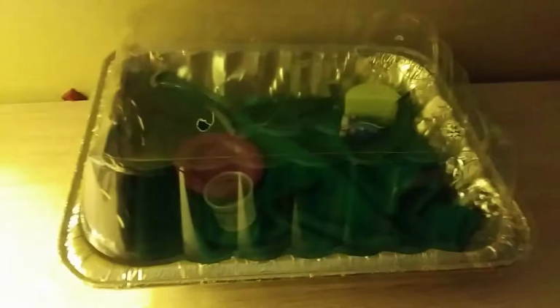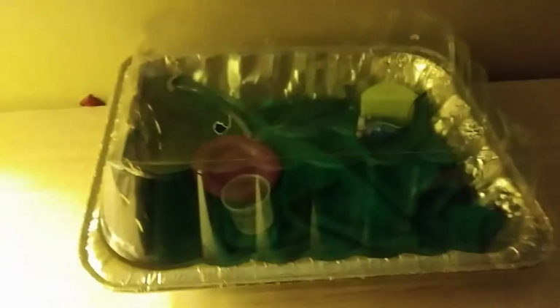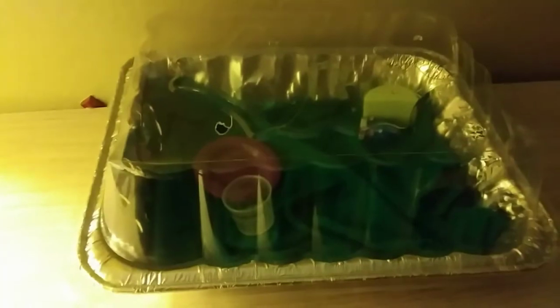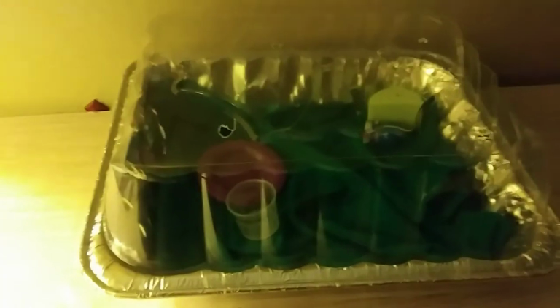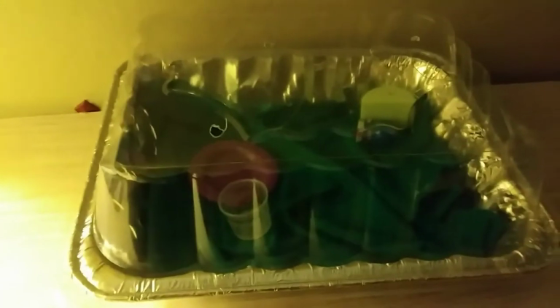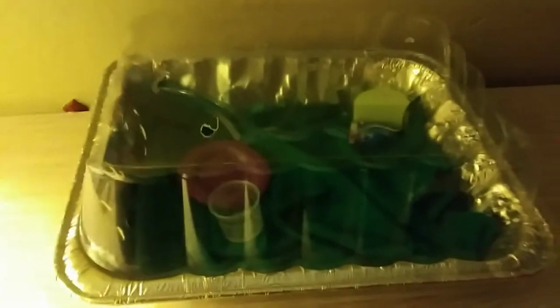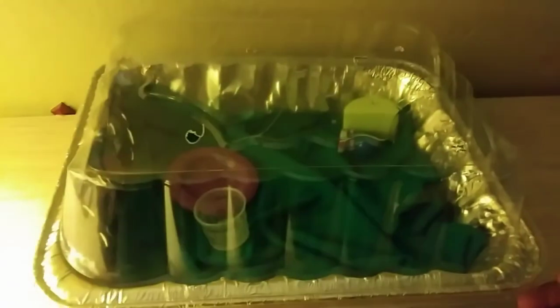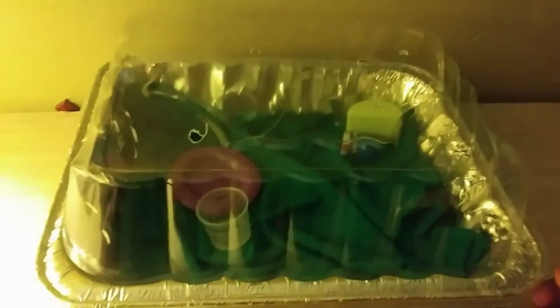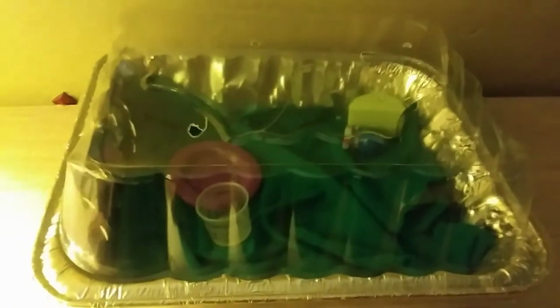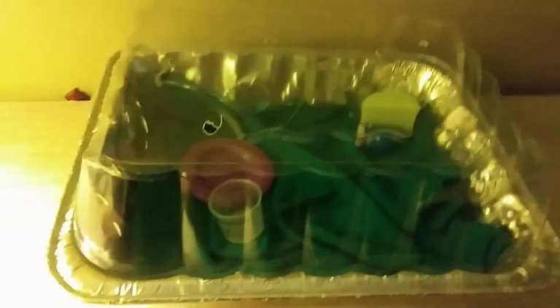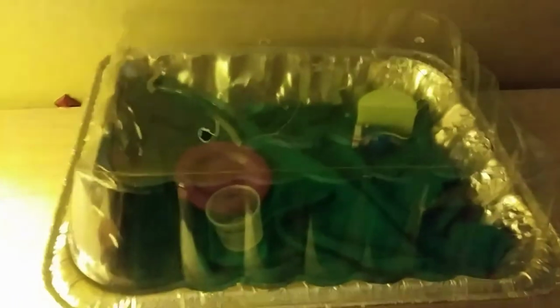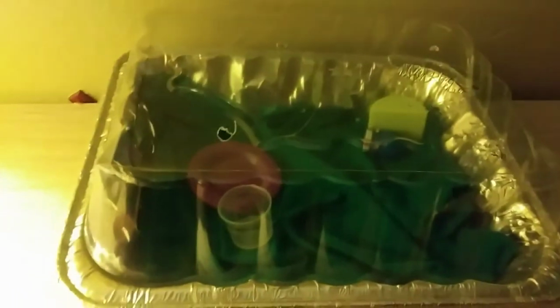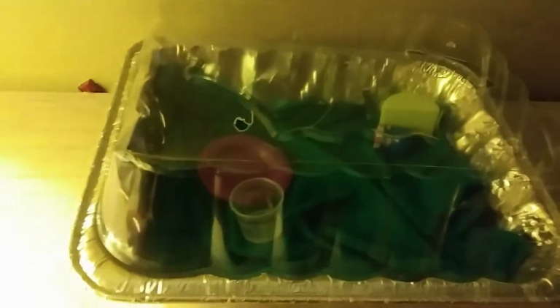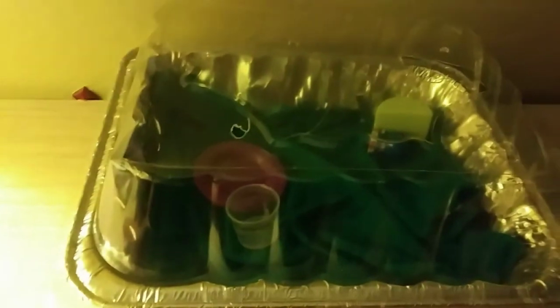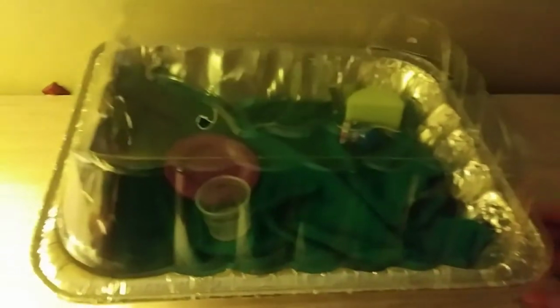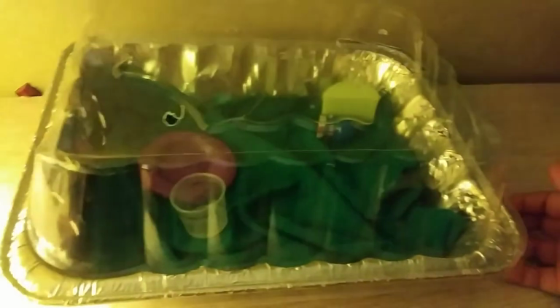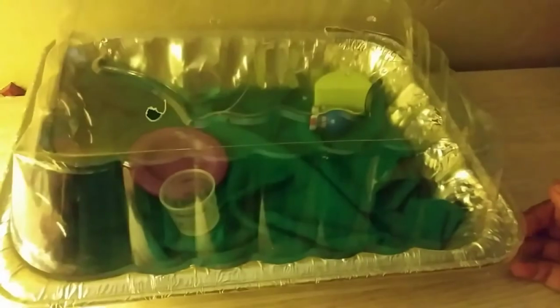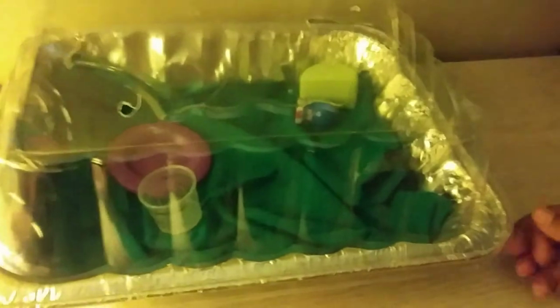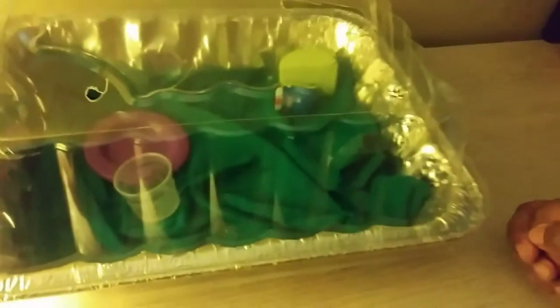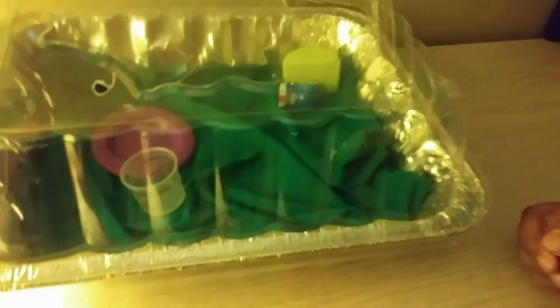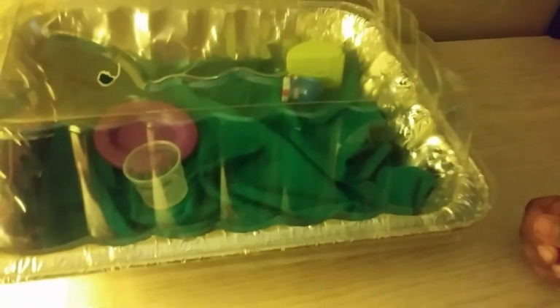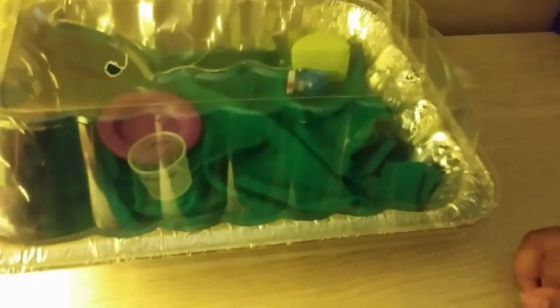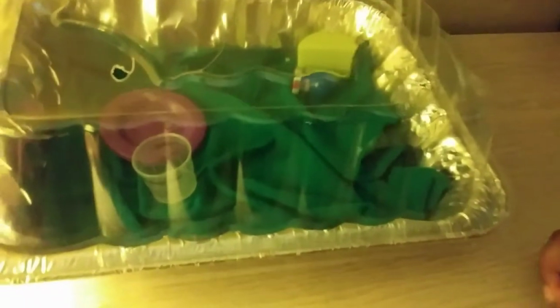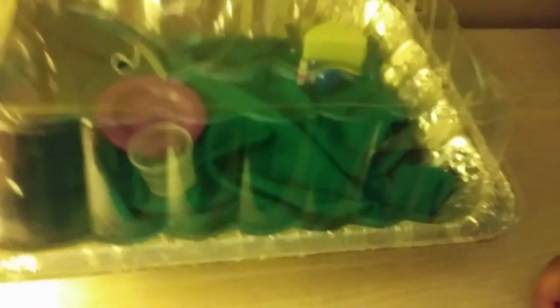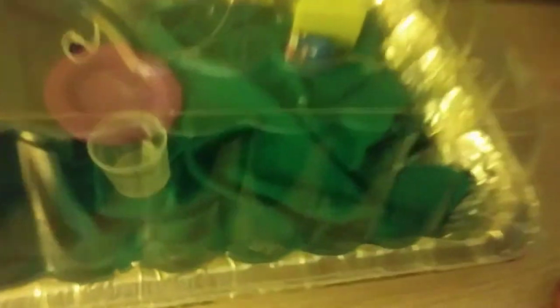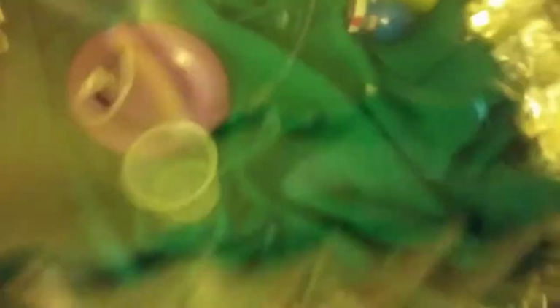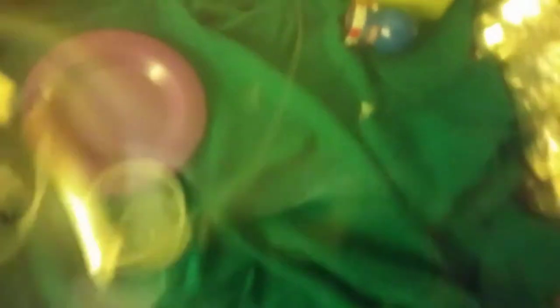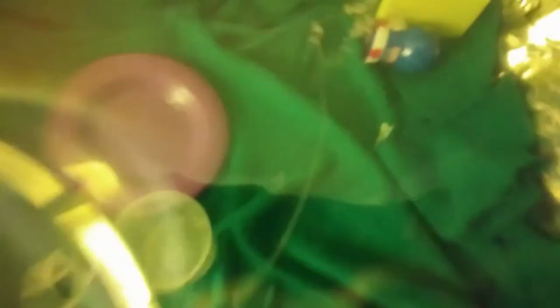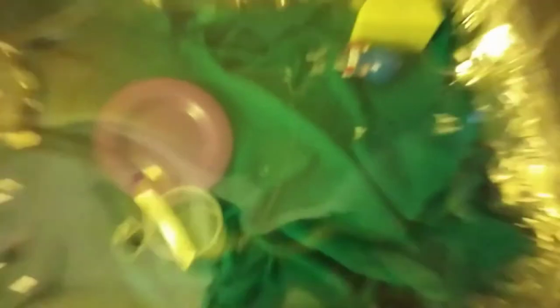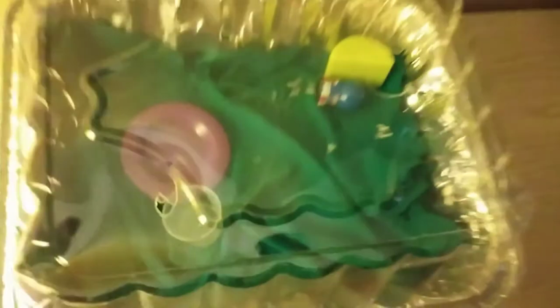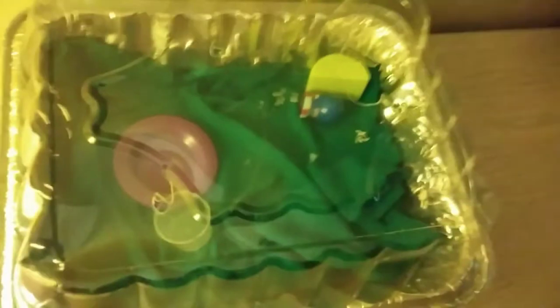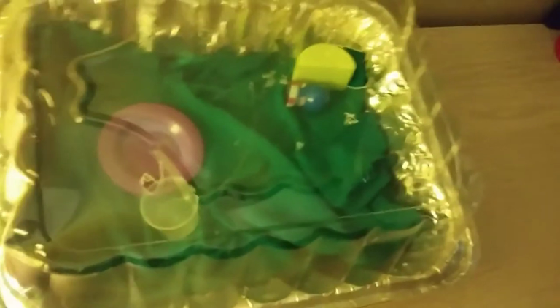Hello everyone, we're doing our first video today. So today we're actually making a video of how to build your own mousetrap house.